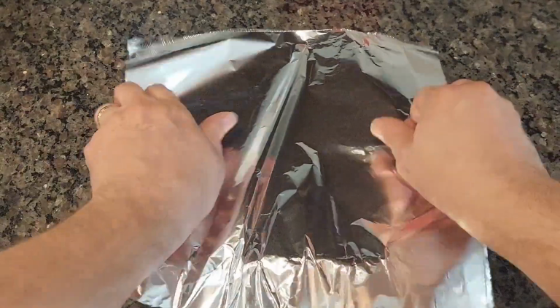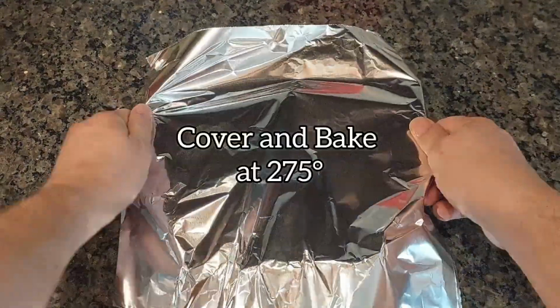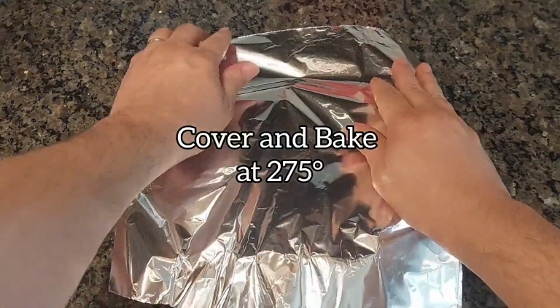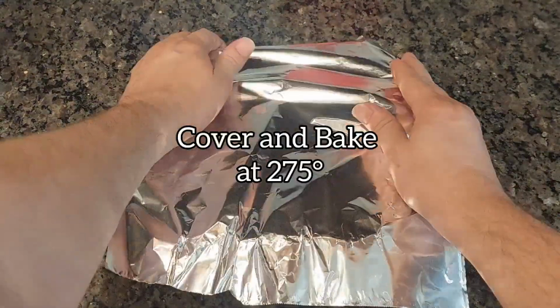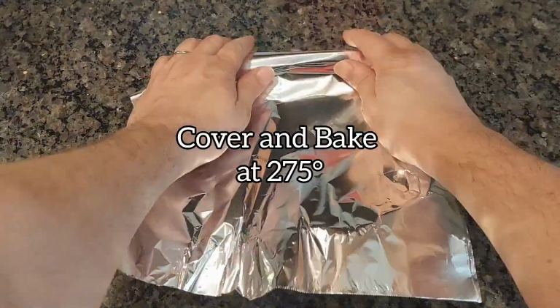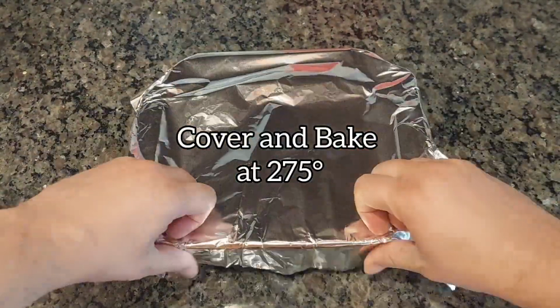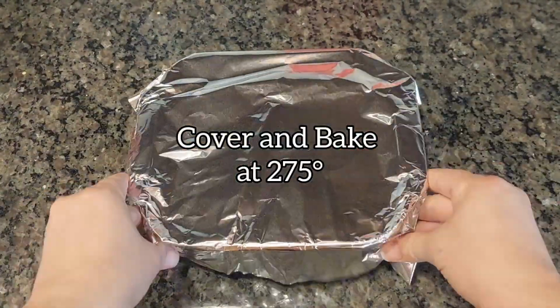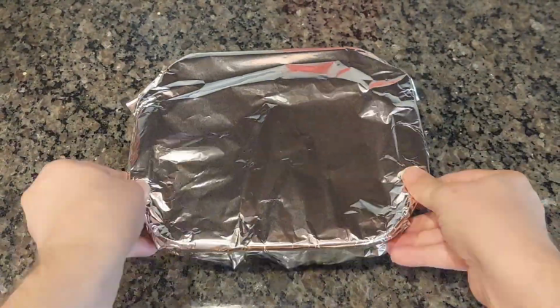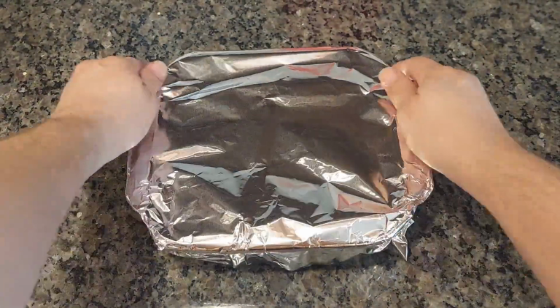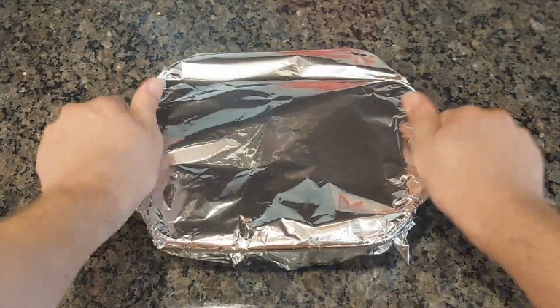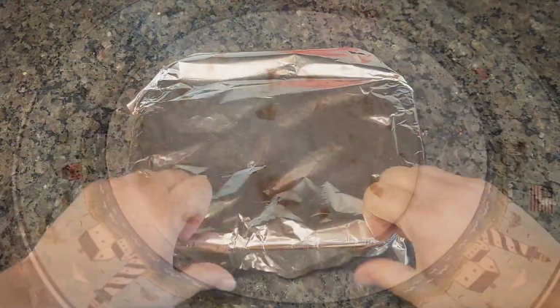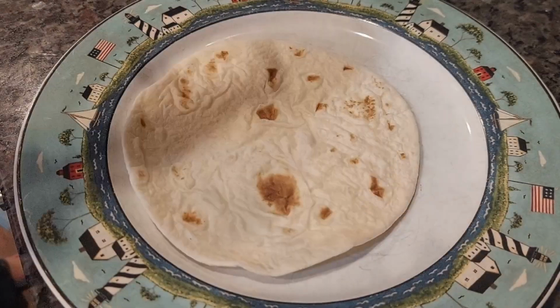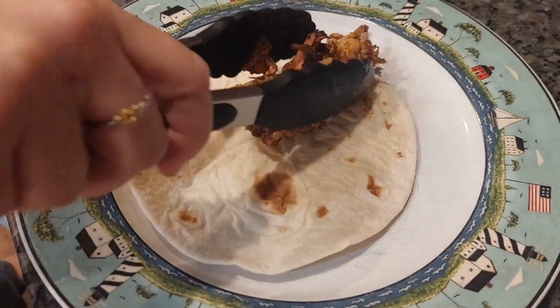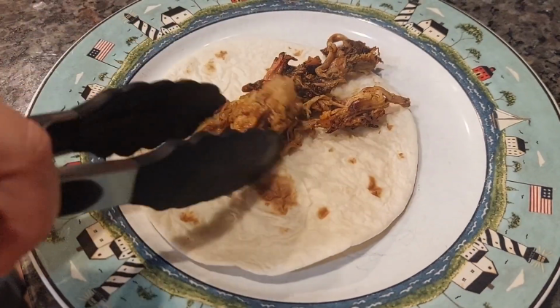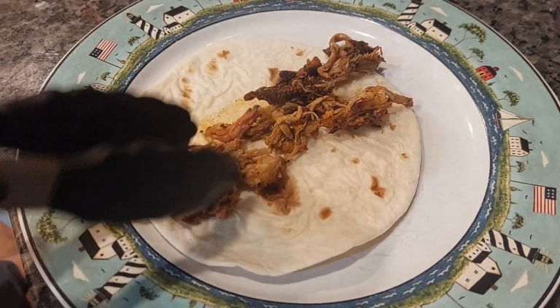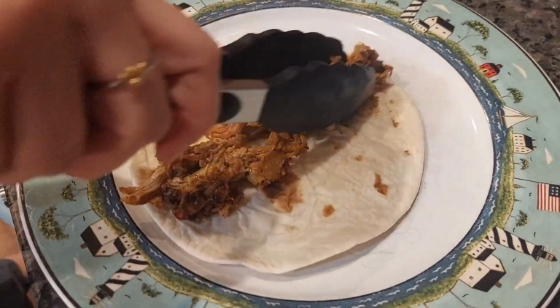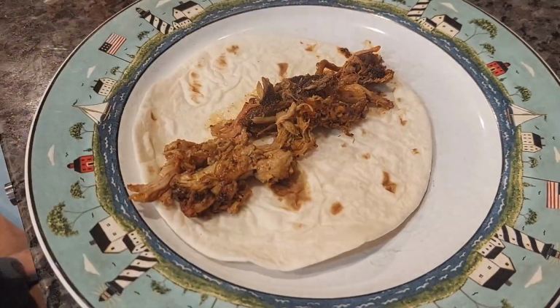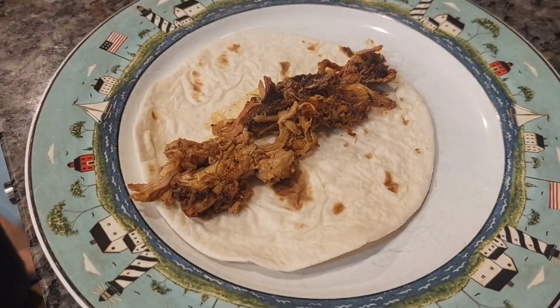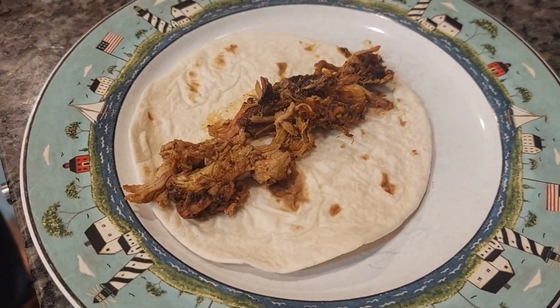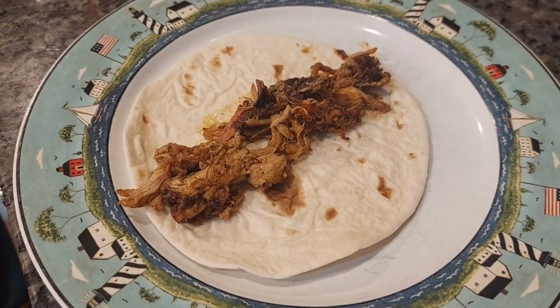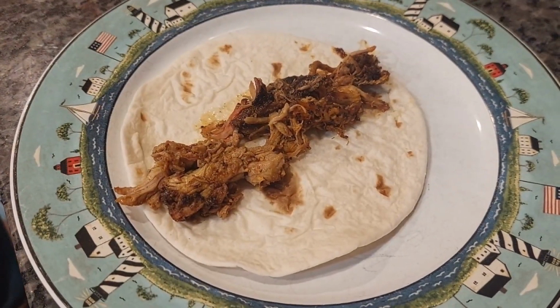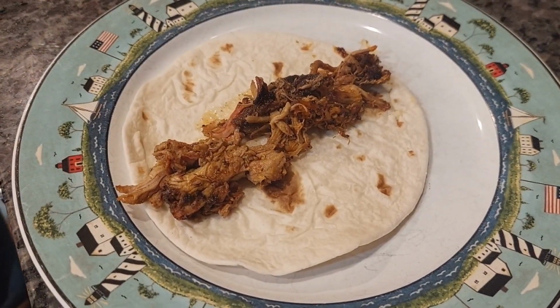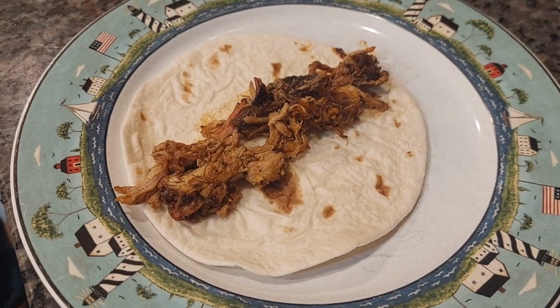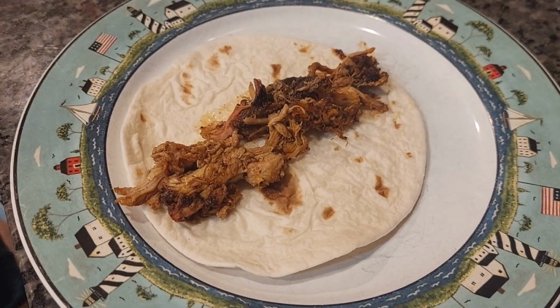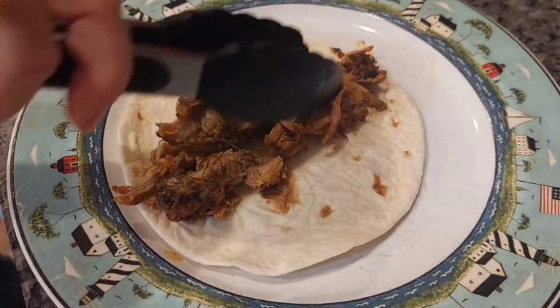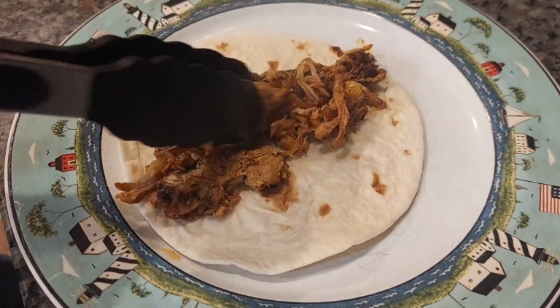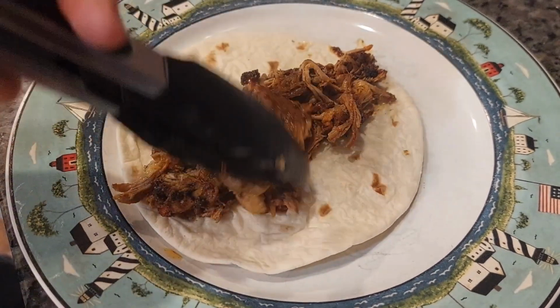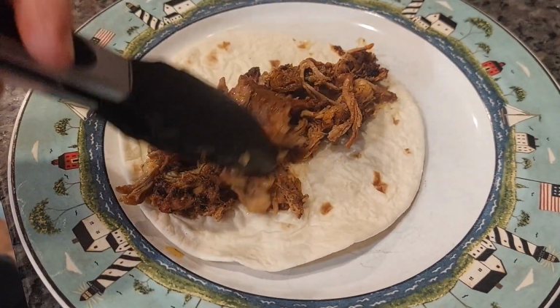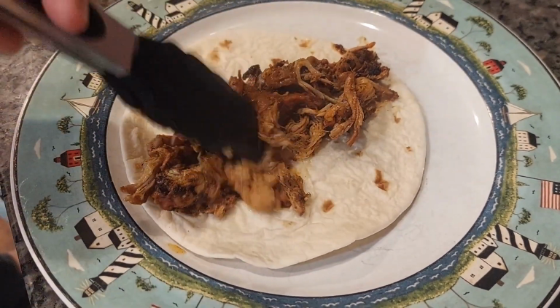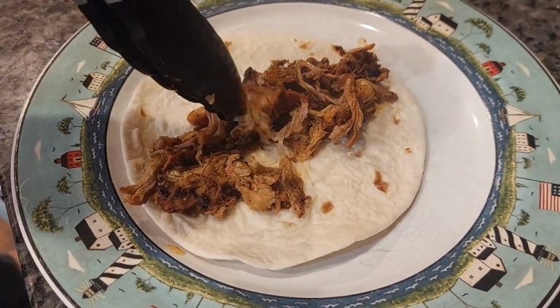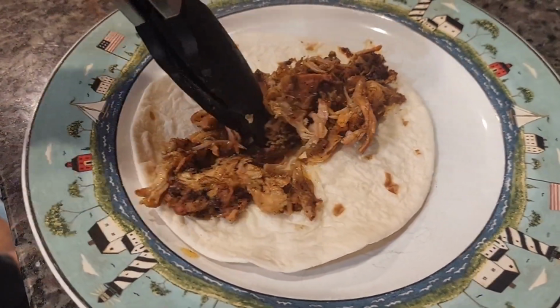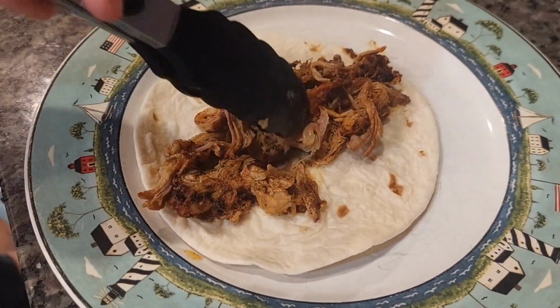Now to make the tacos. Use some leftover smoked pulled pork, add a little lime juice, and some water to make sure you have a little layer at the bottom of your tray. You're just going to cover it with some aluminum foil and bake at 275 degrees. This will help keep the pork tender and juicy when it's done.